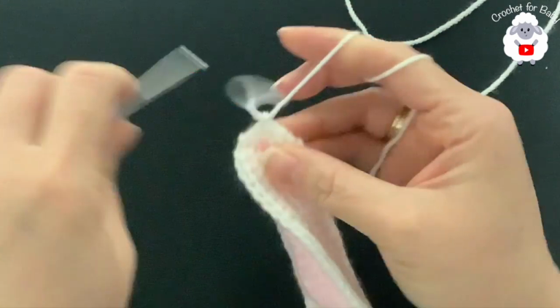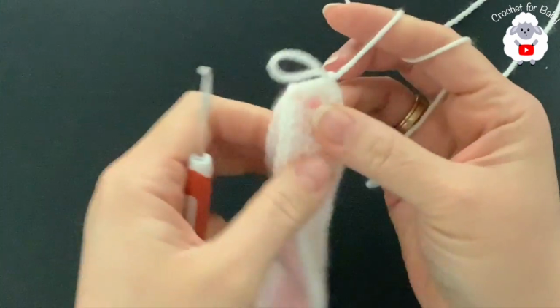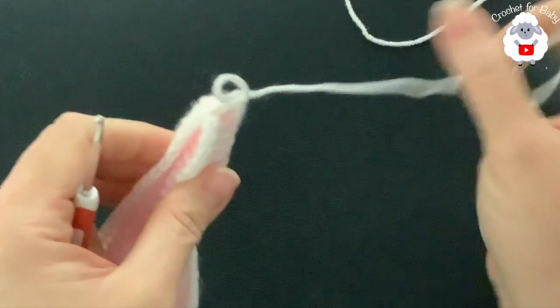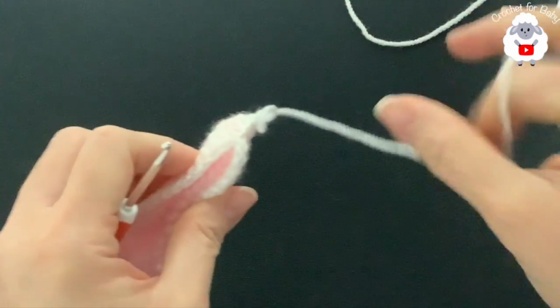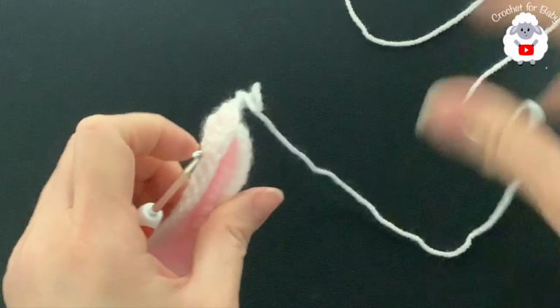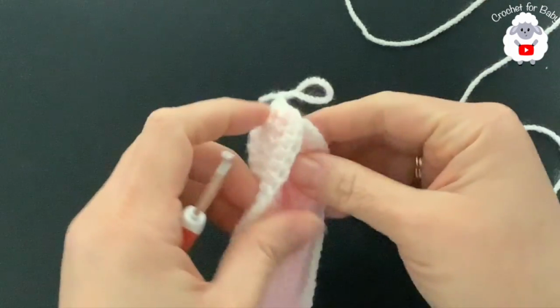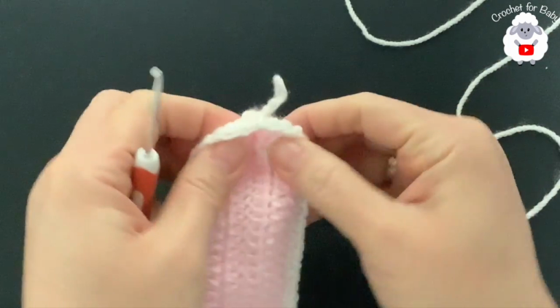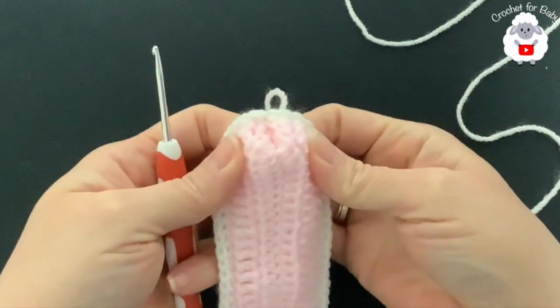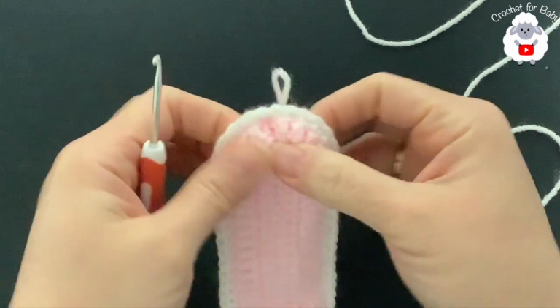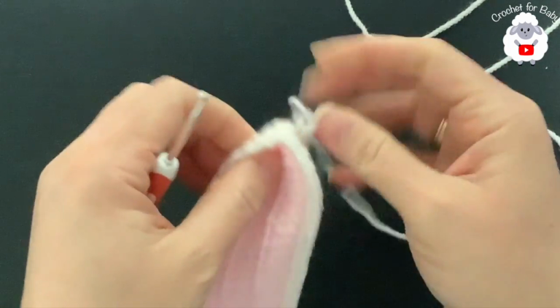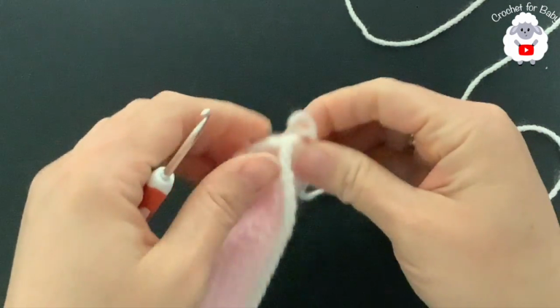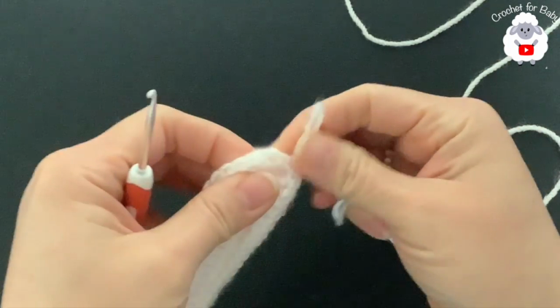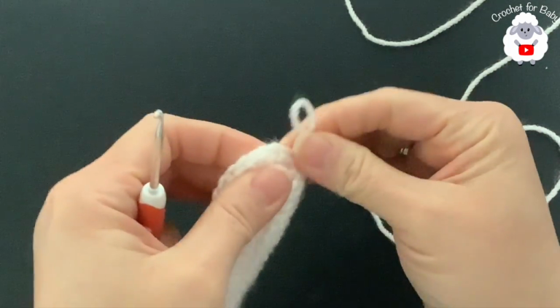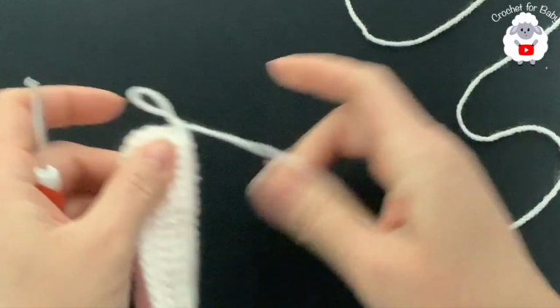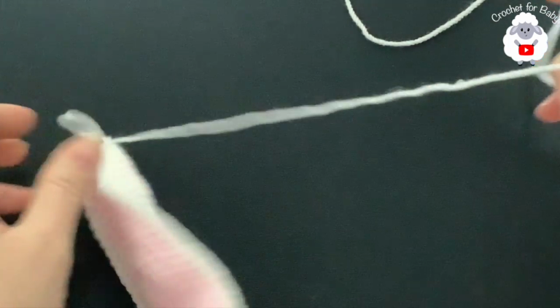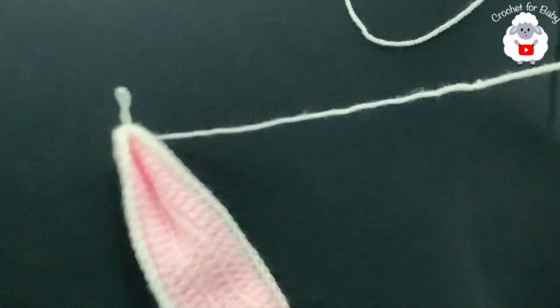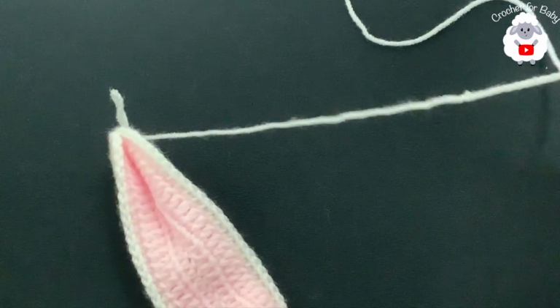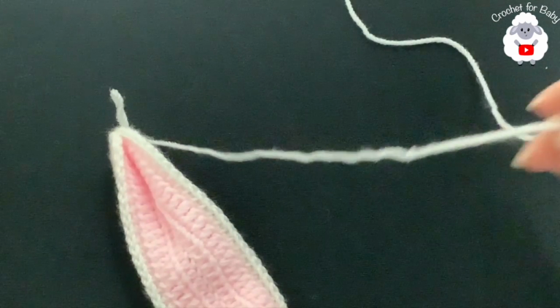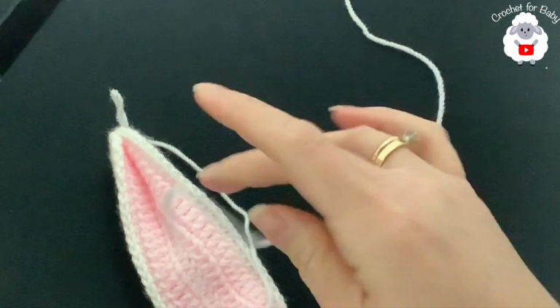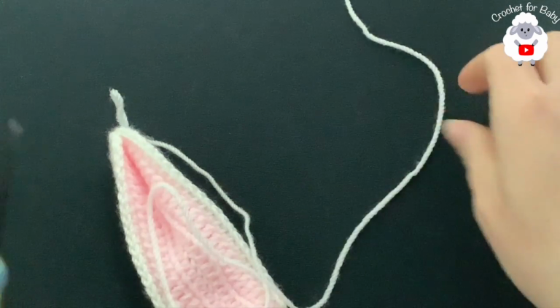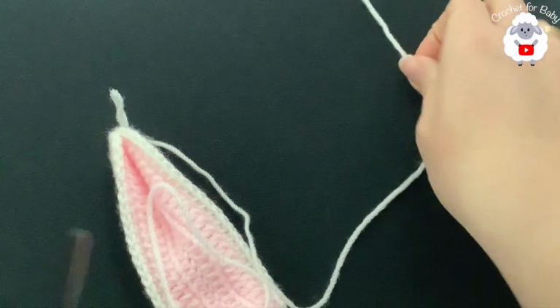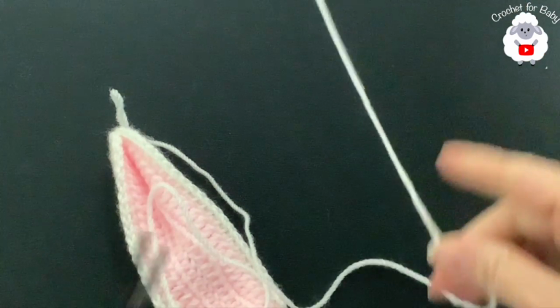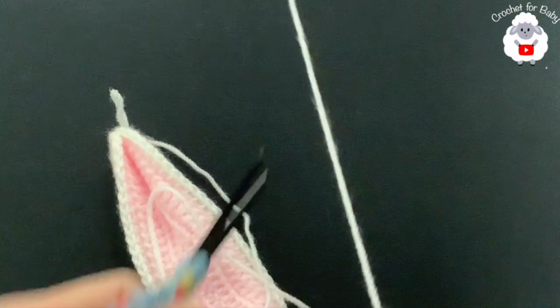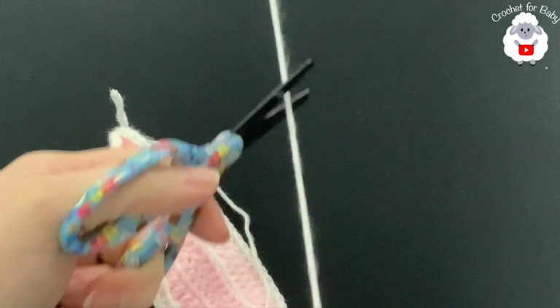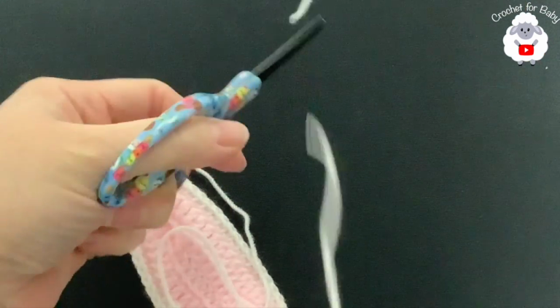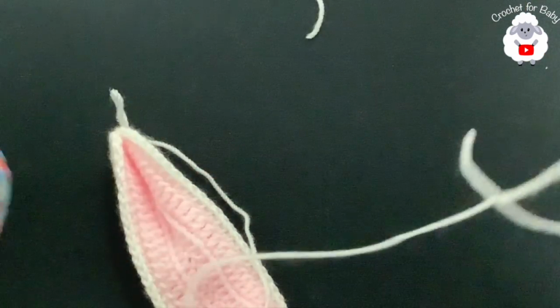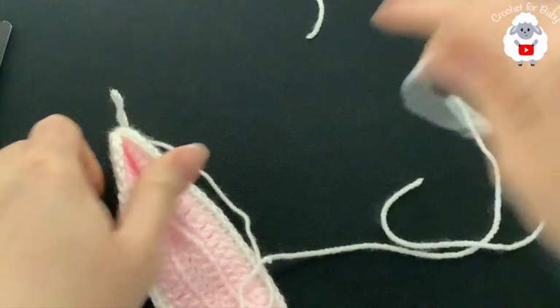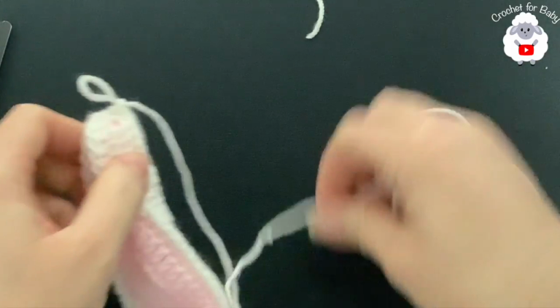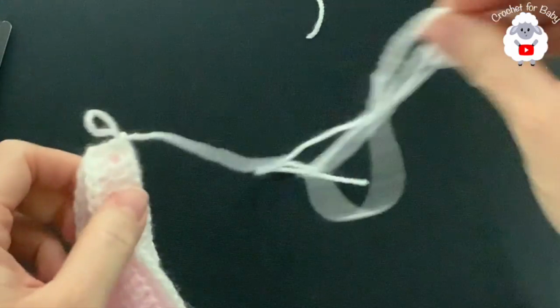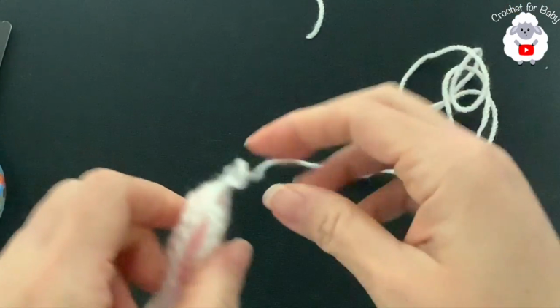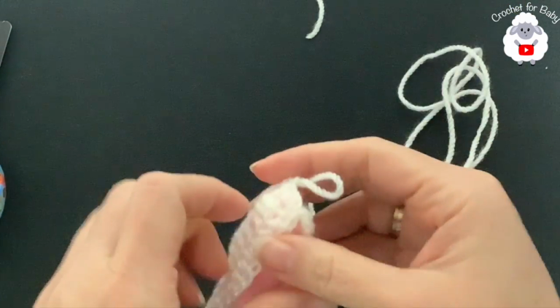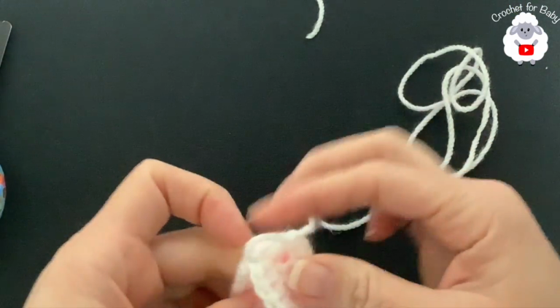I did a total of five single crochets for the seam. Now repeat the same thing for the second ear. You can cut your yarn here — make sure you leave a long tail. I'm going to show you how to make the hat next and then come back to show you how to attach the ears.